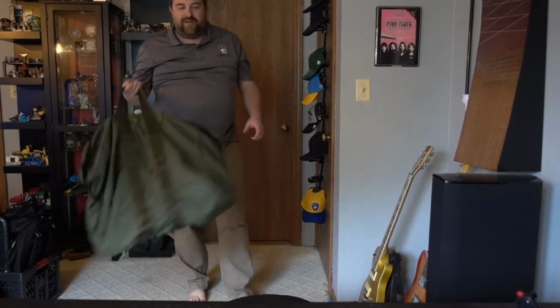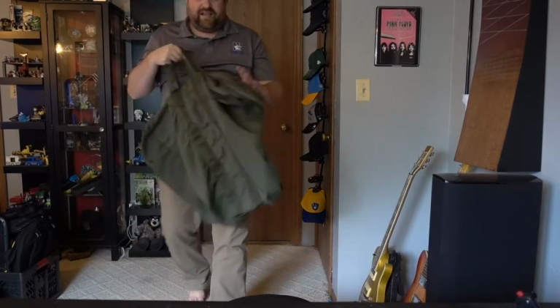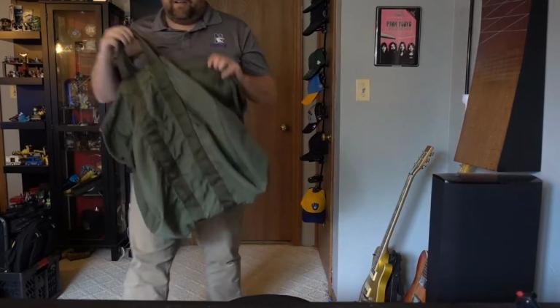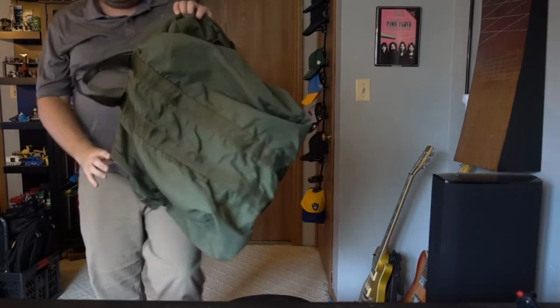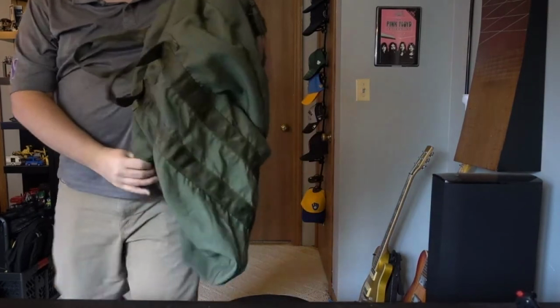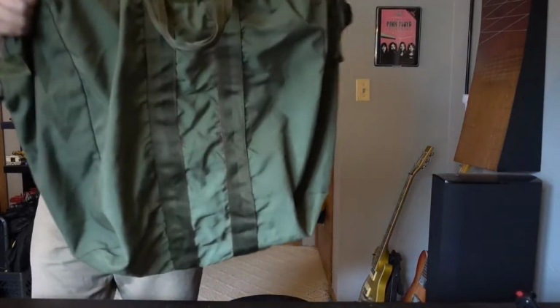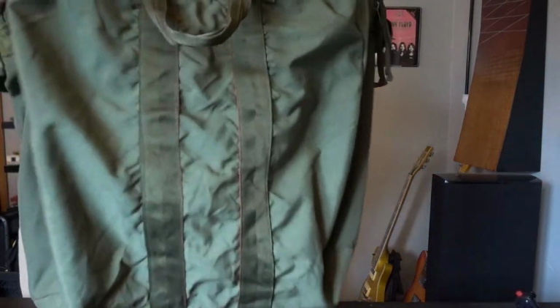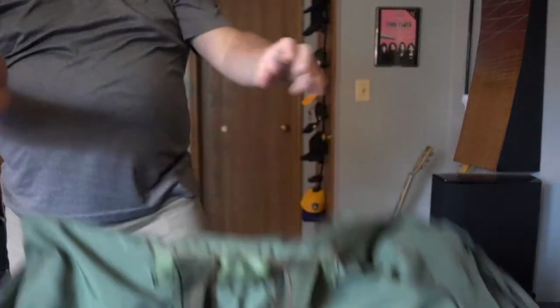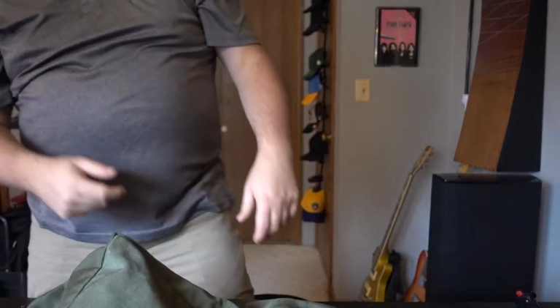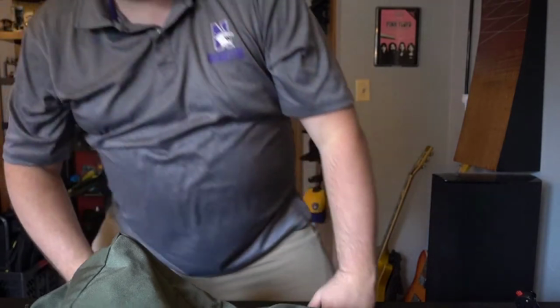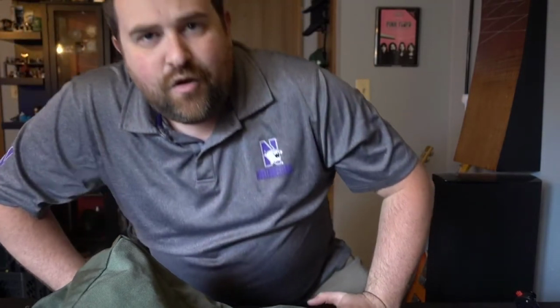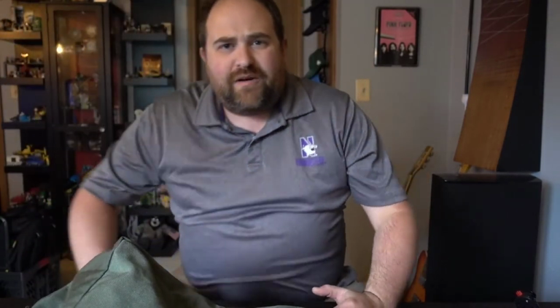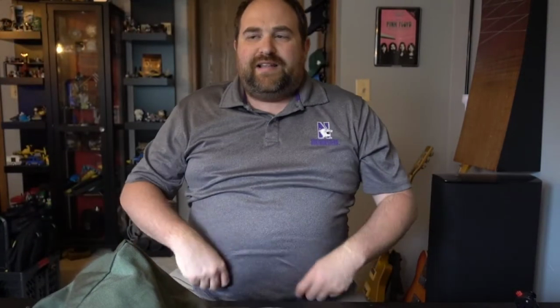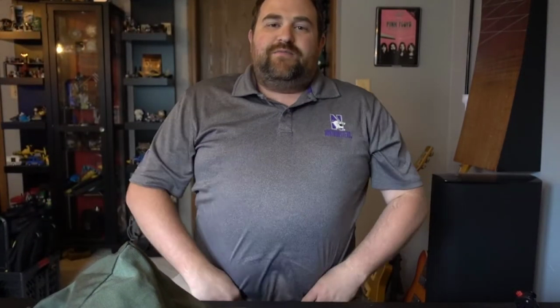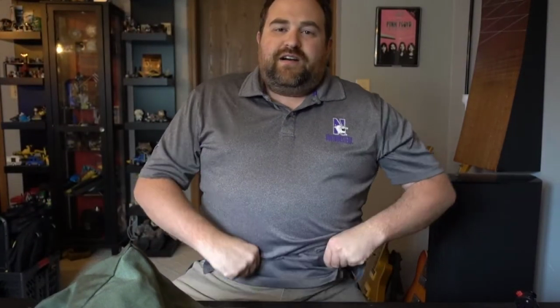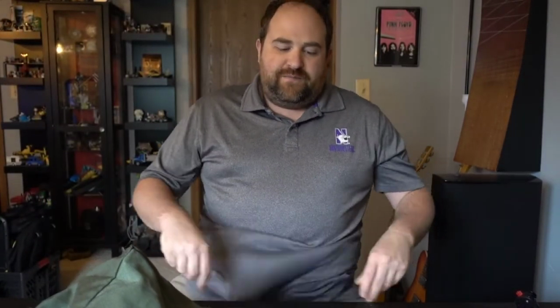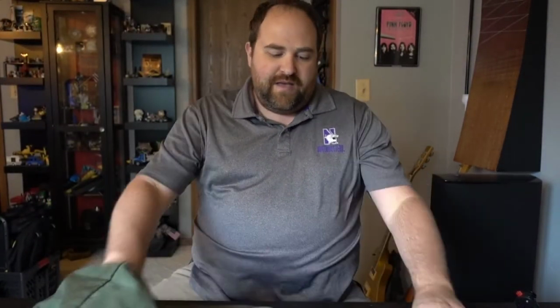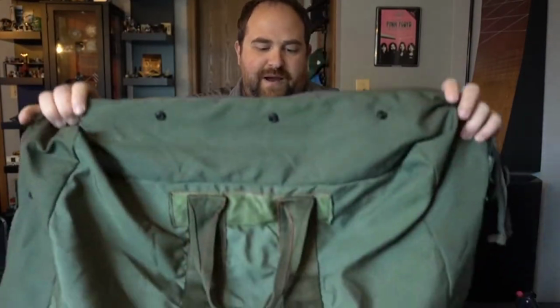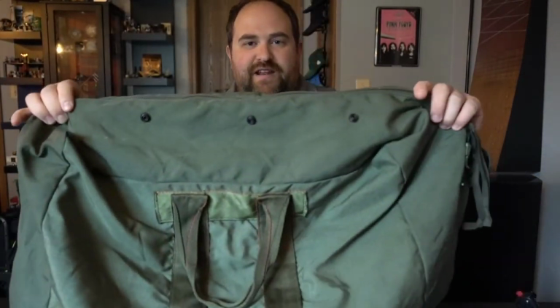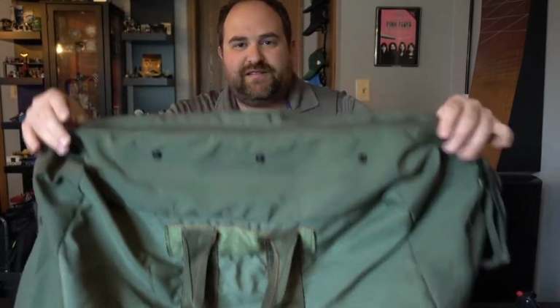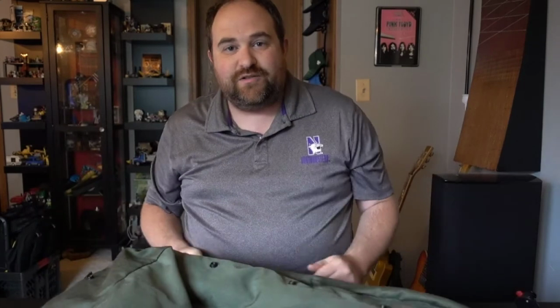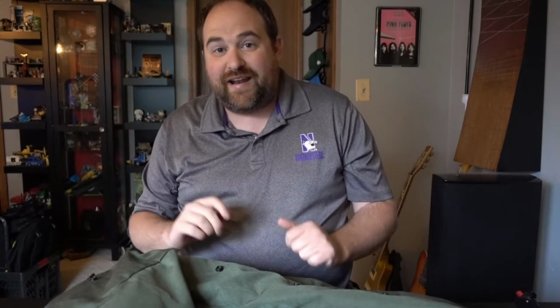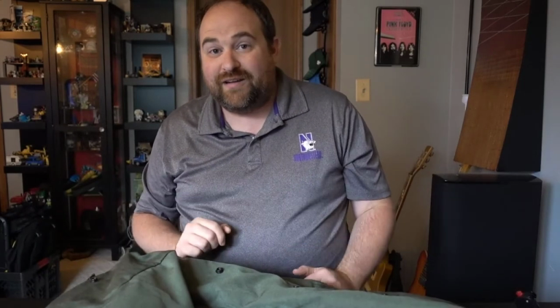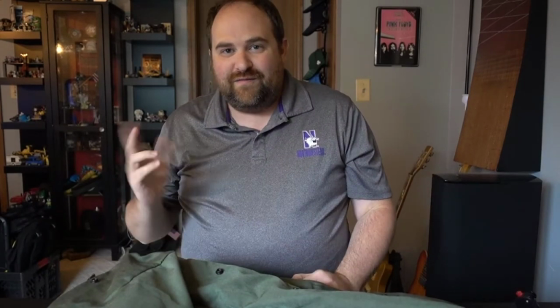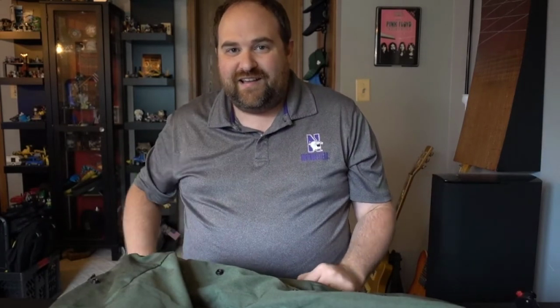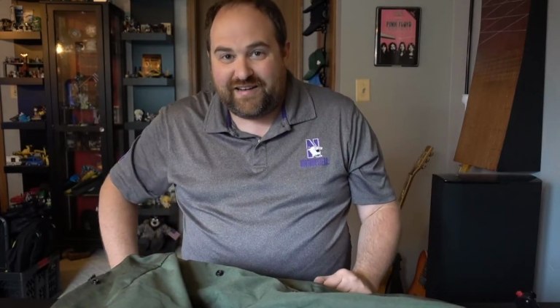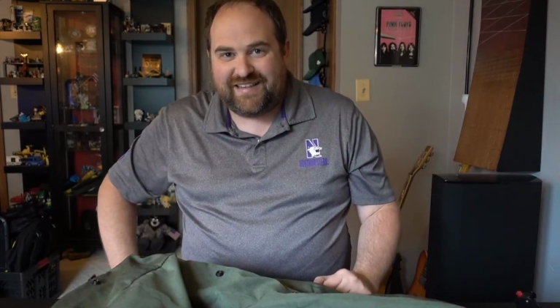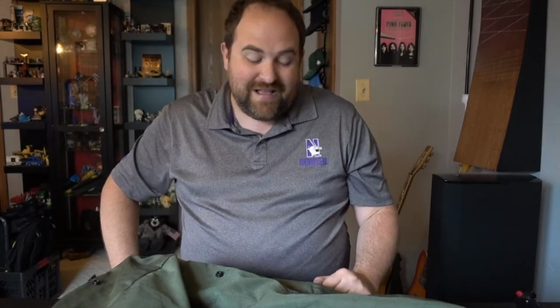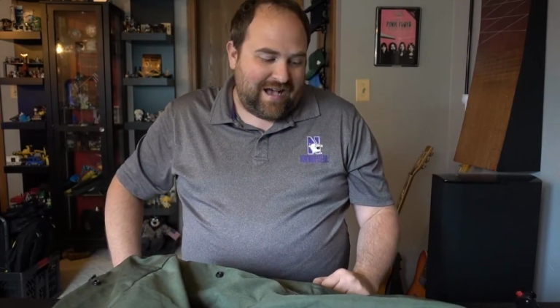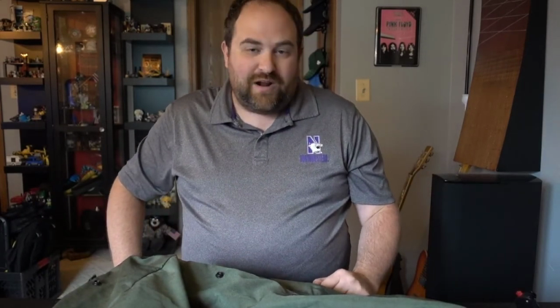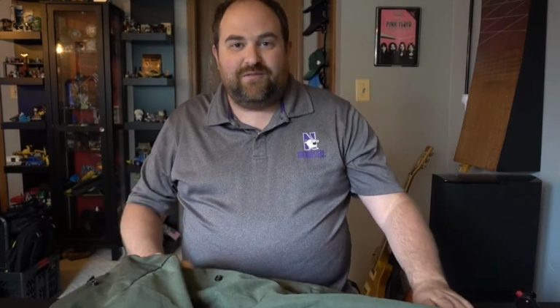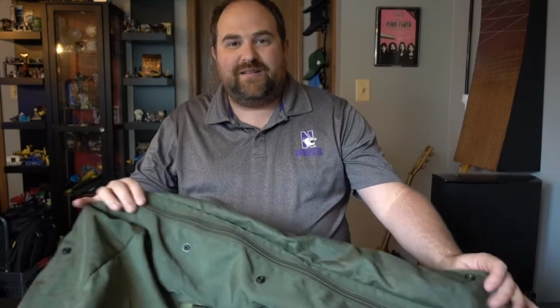GORUCK has now decided to come out with their own version of the kit bag, which you can find on their website. We have one on its way to us and we'll do a comparison video — the $25 Army Surplus one versus the $160 GORUCK one.